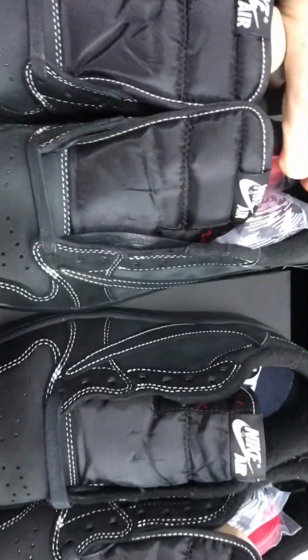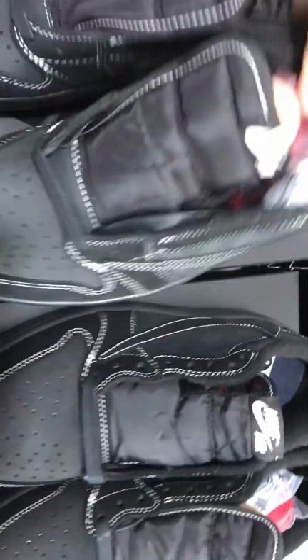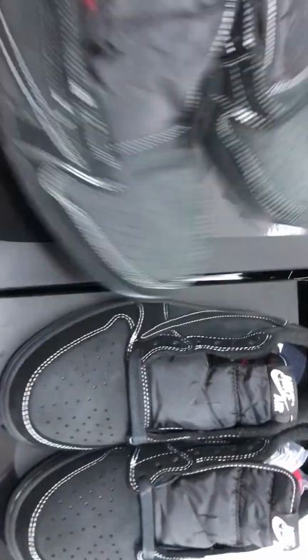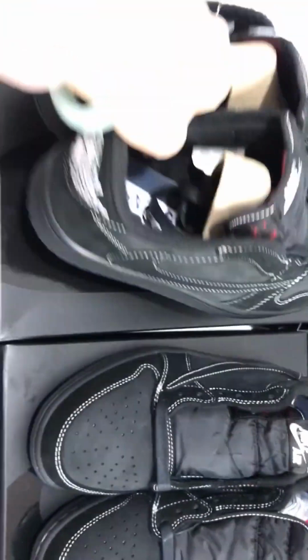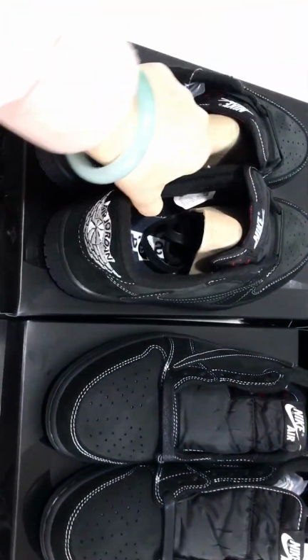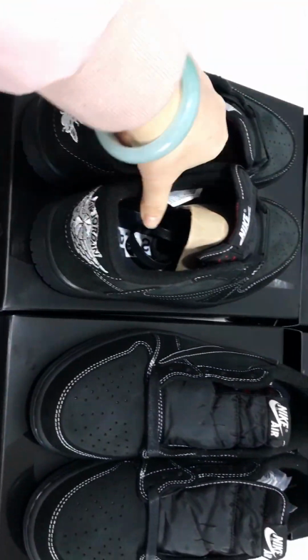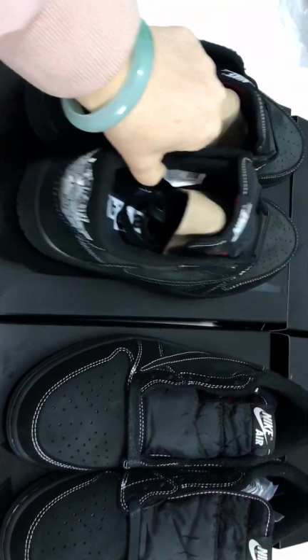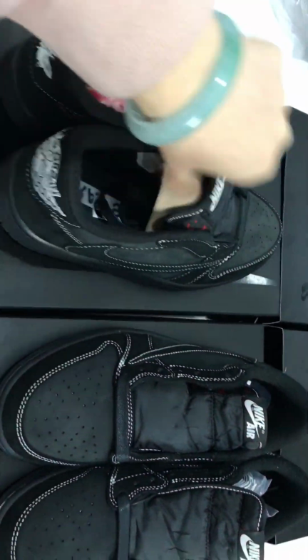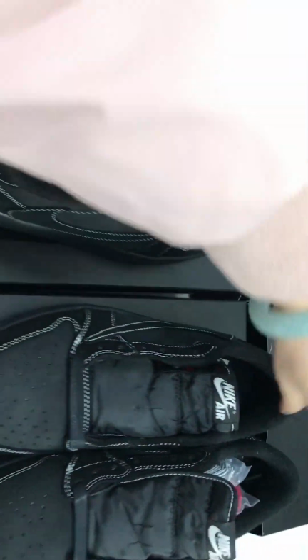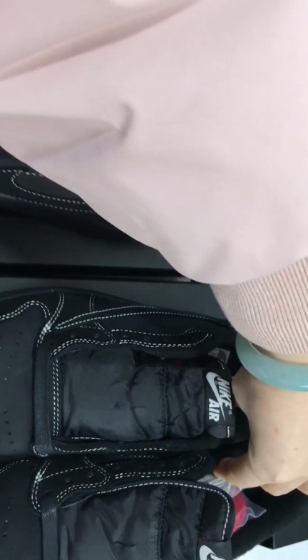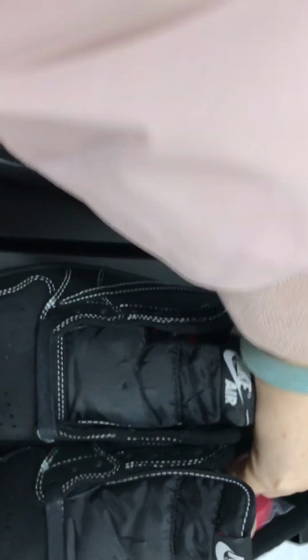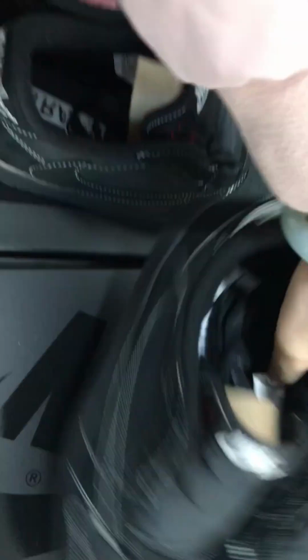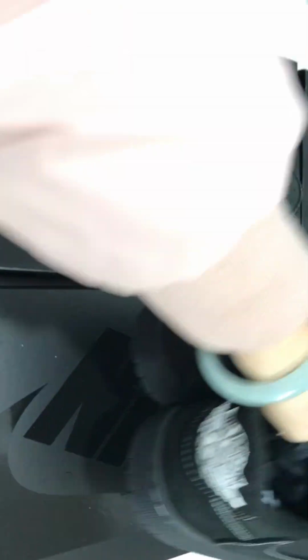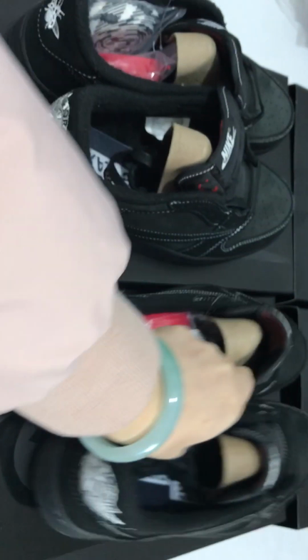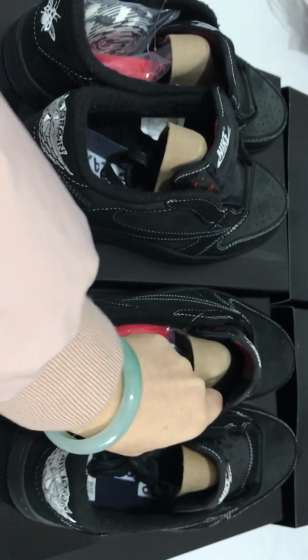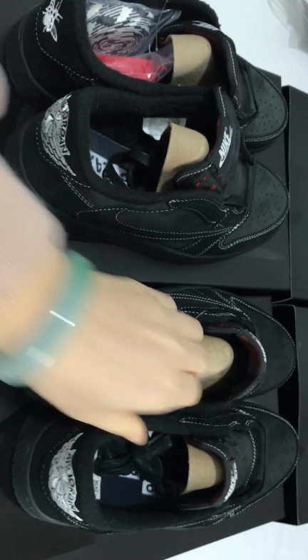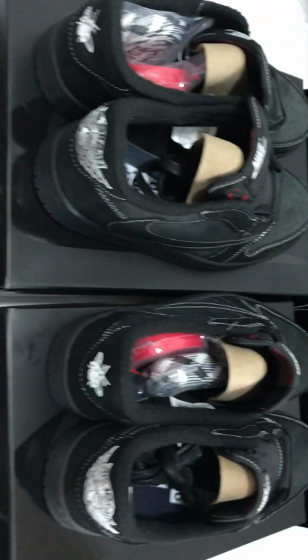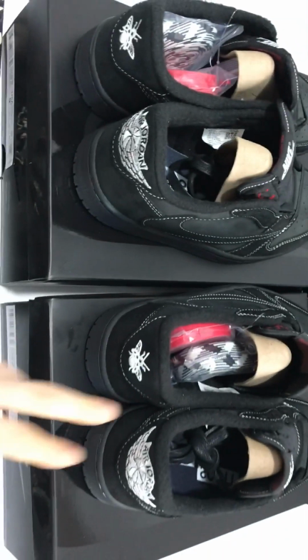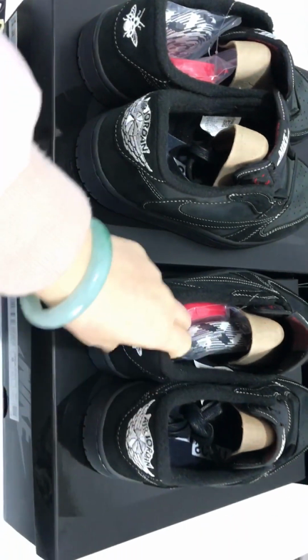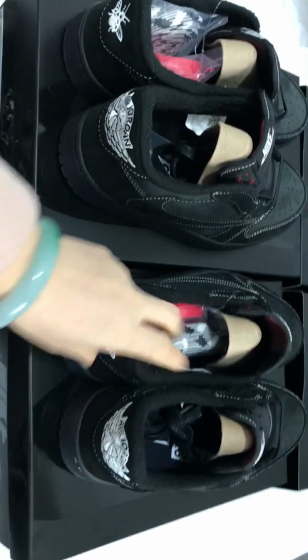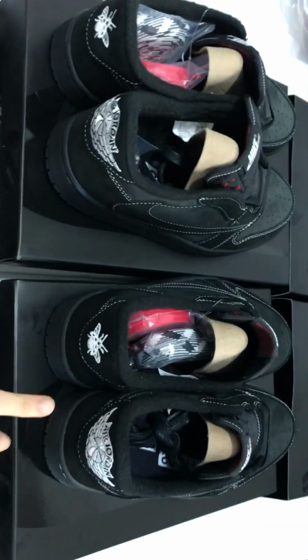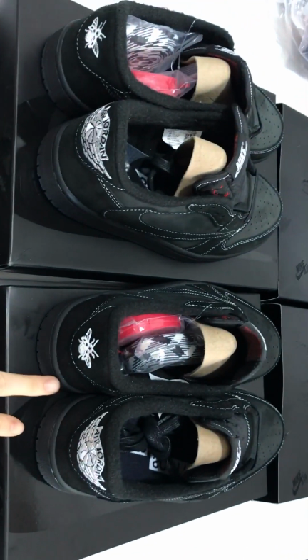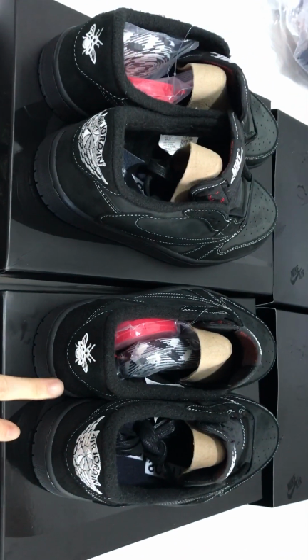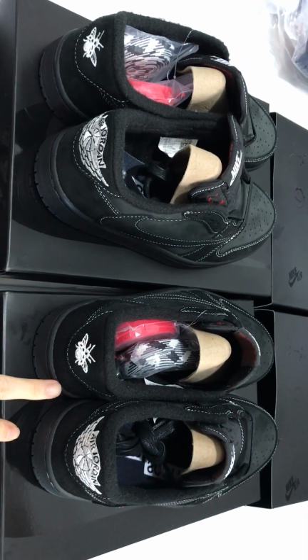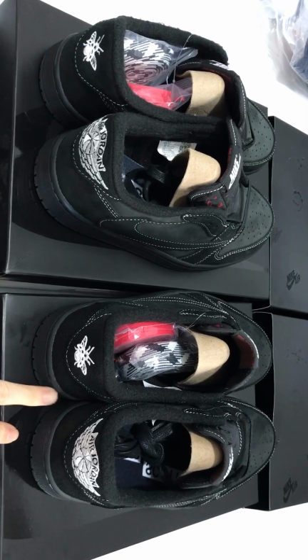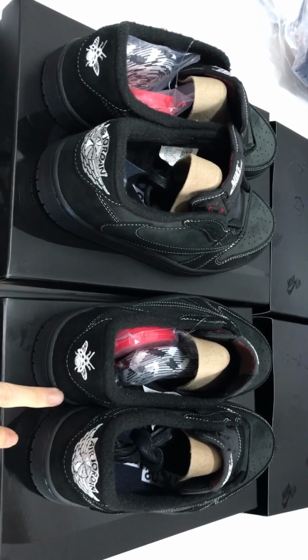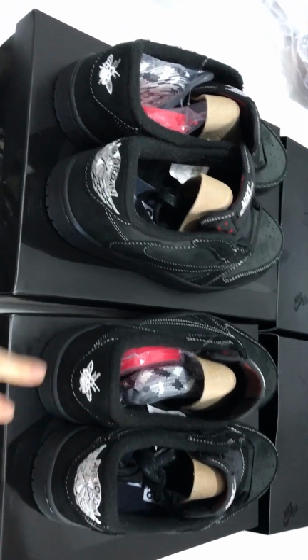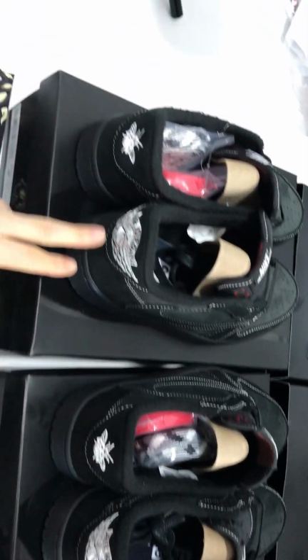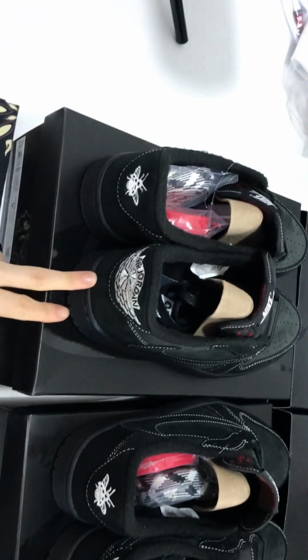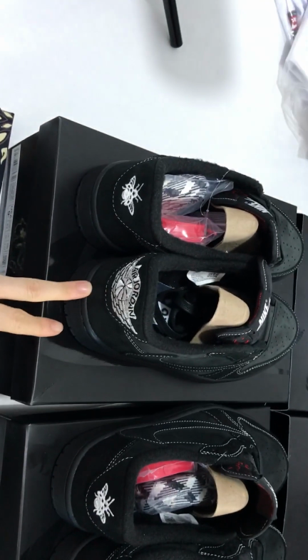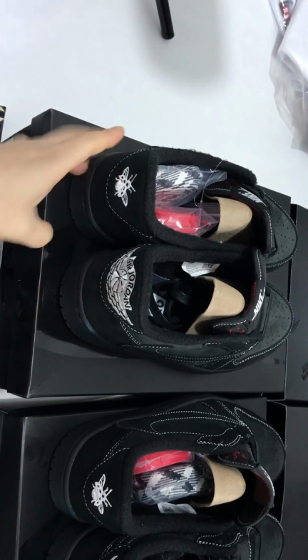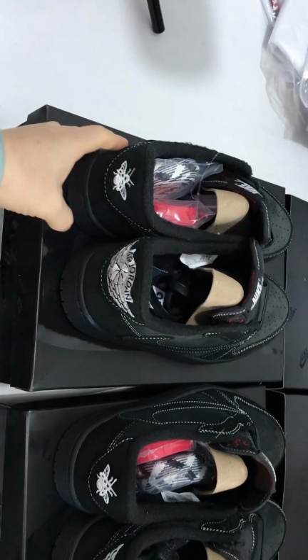Okay, let us compare the shoe back. The right one is LGR badge, the left one is OG badge.